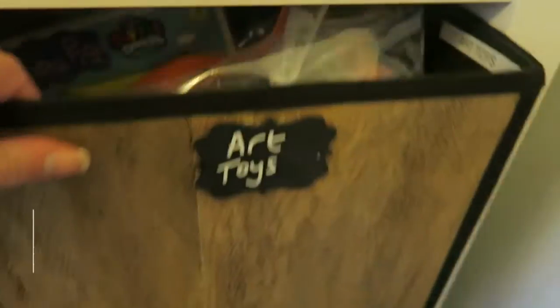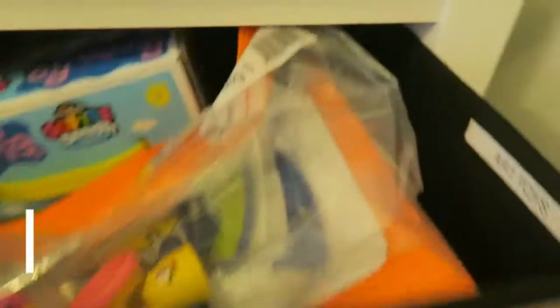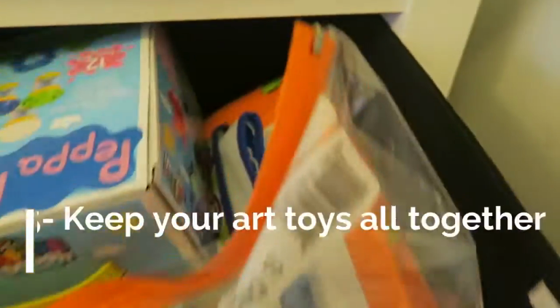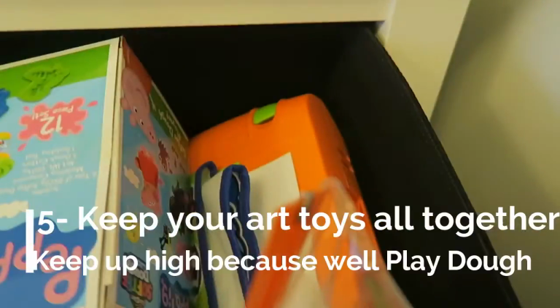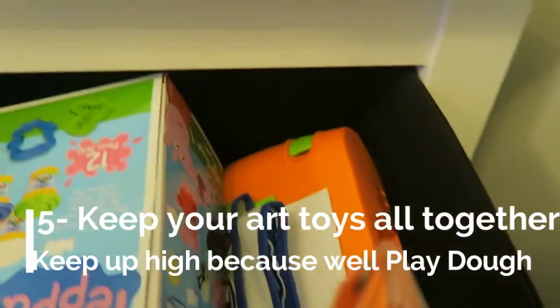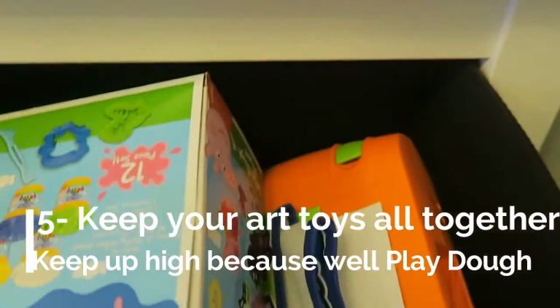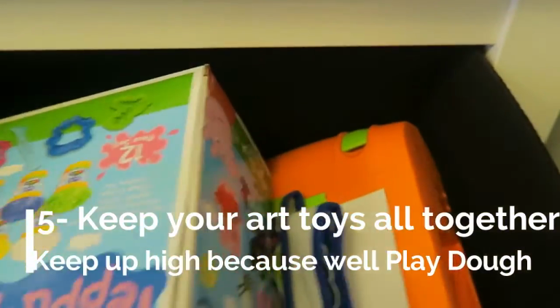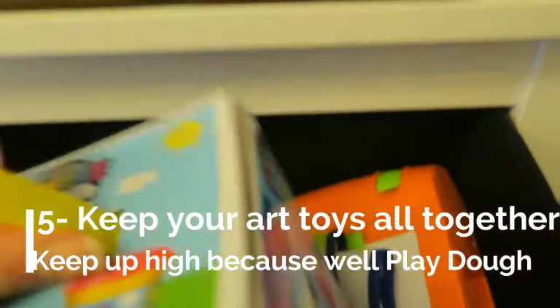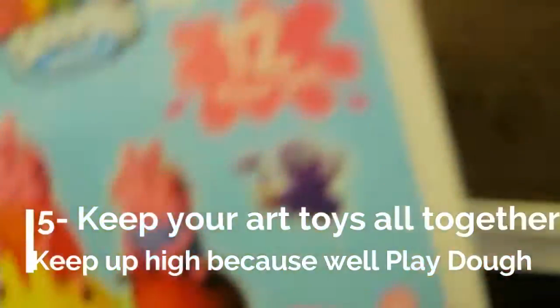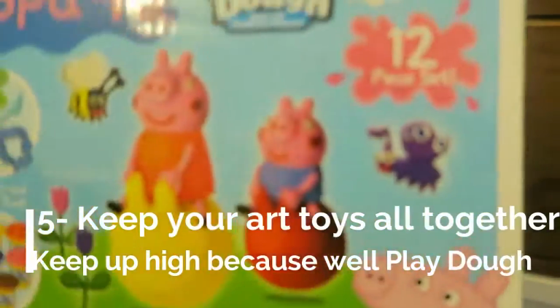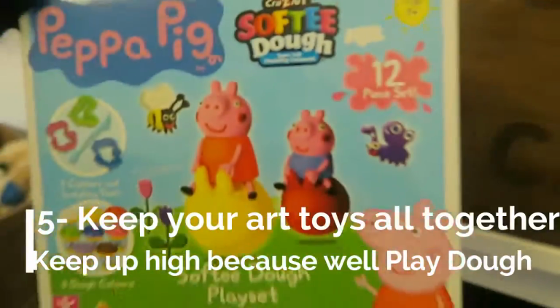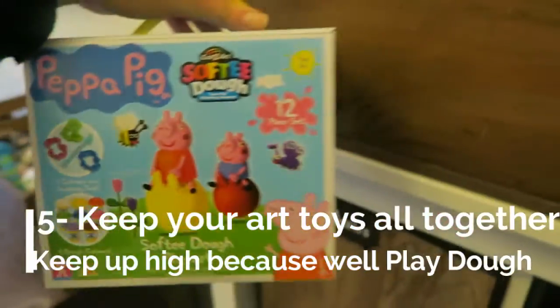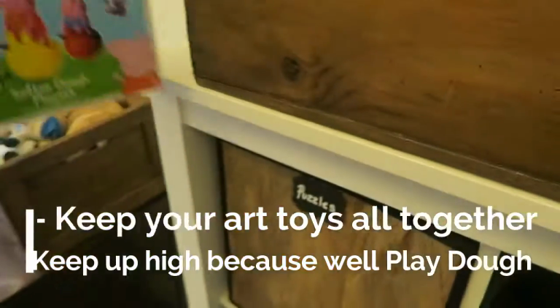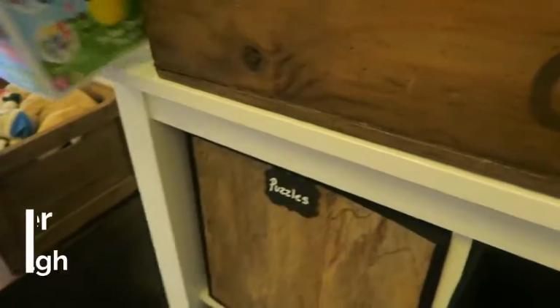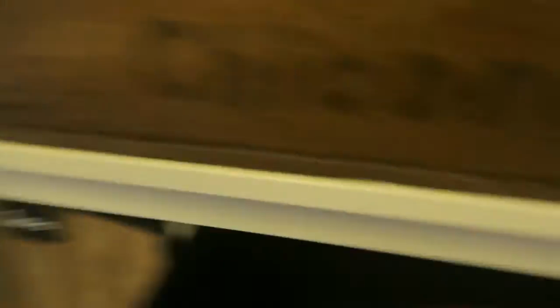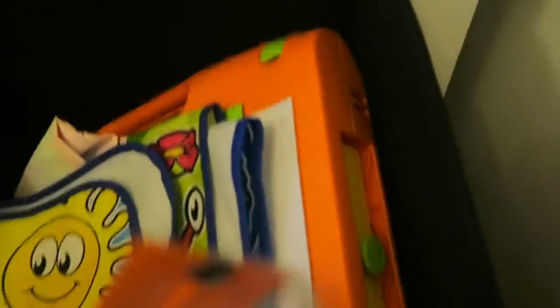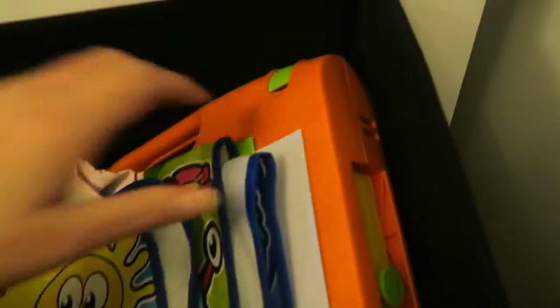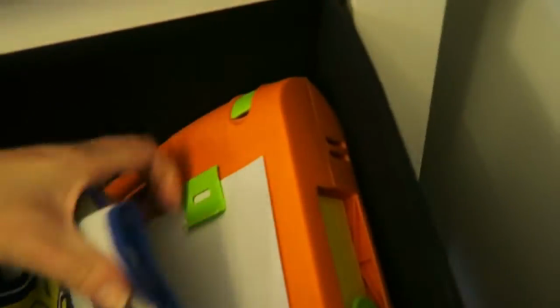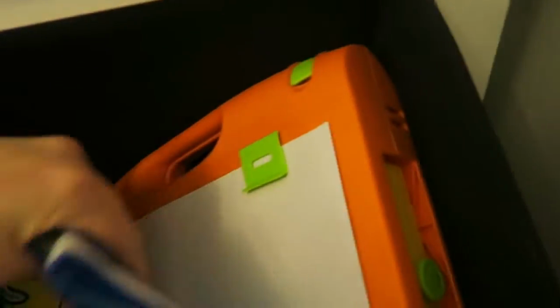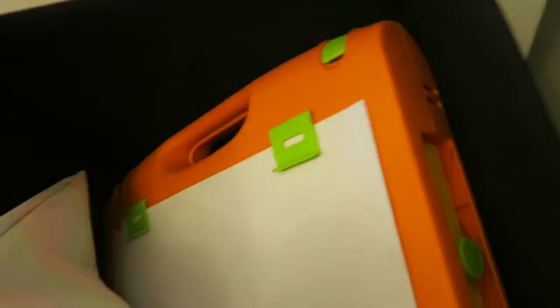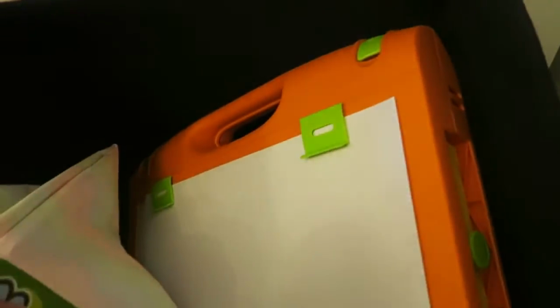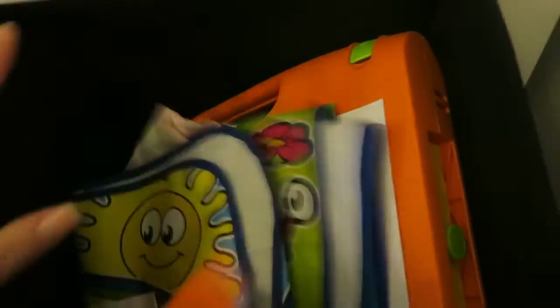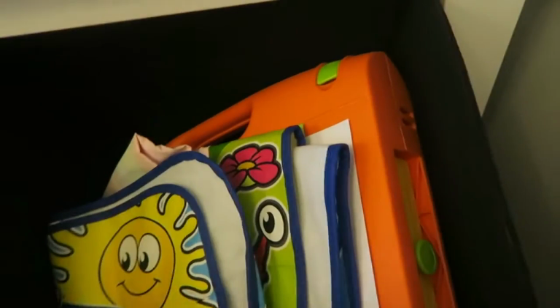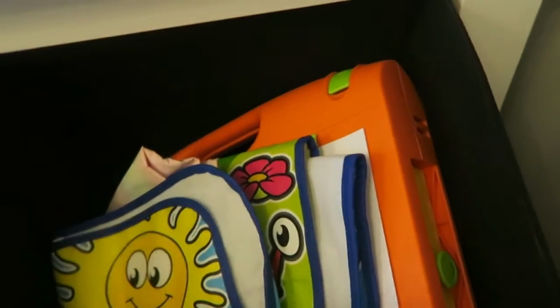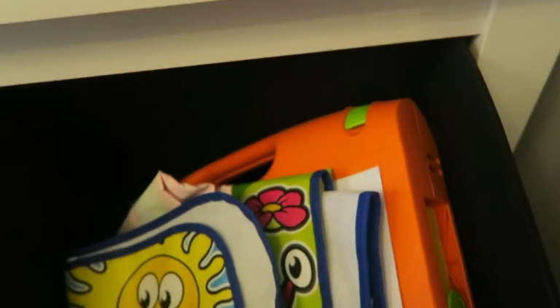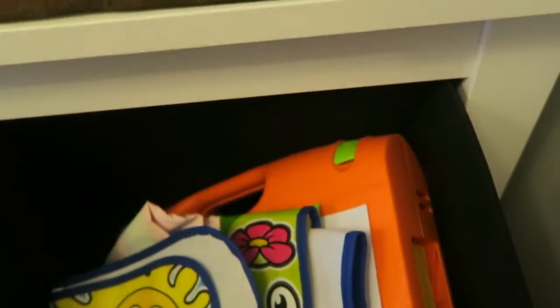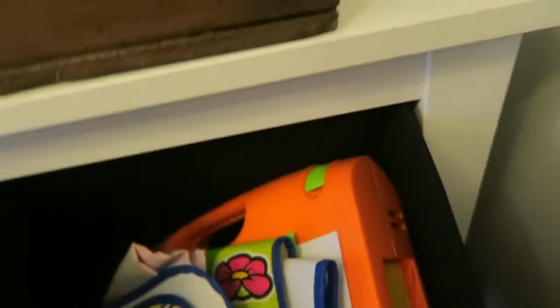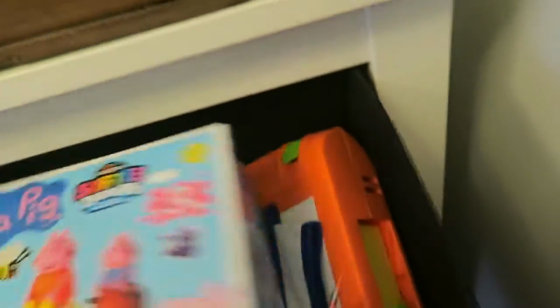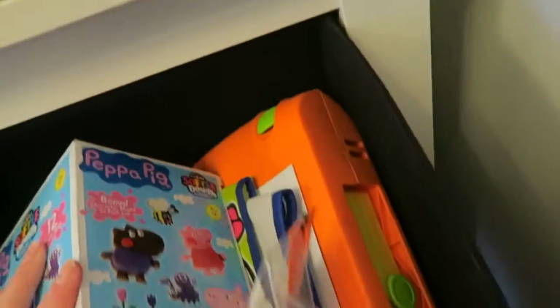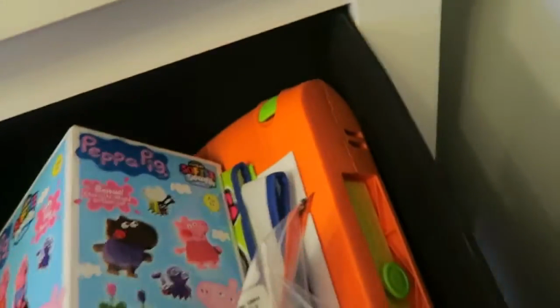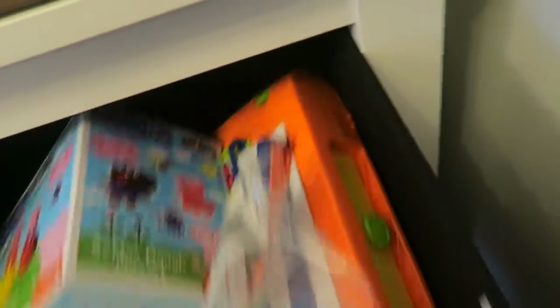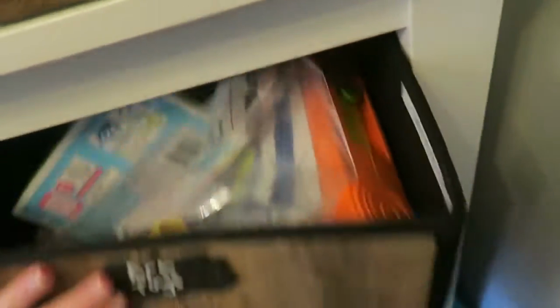Tip number five: create yourself an art section just so that you can keep all your Play-Doh in there, your colouring books, any kind of crafty things that you know are going to keep your kids entertained on those rainy days when they're driving you nuts.